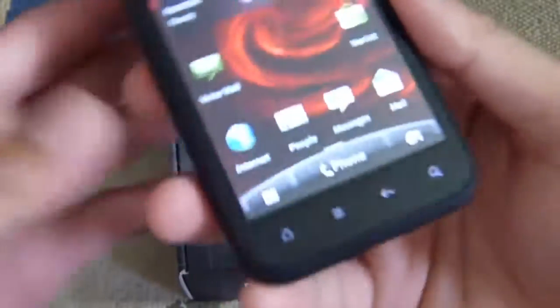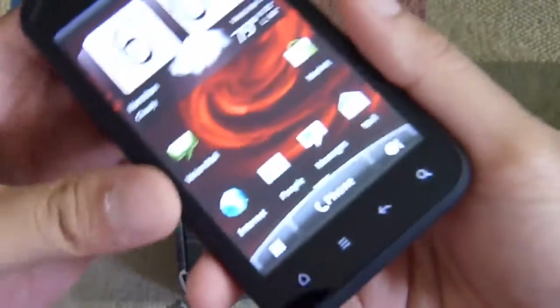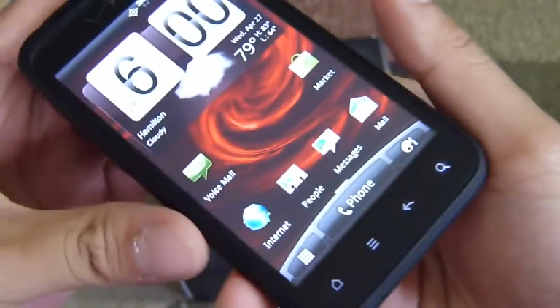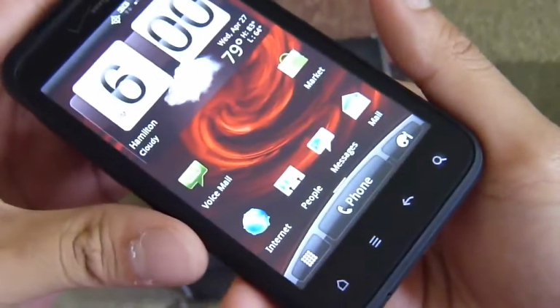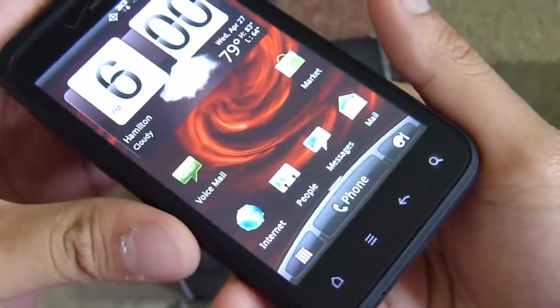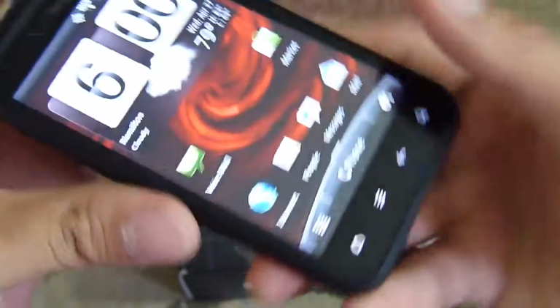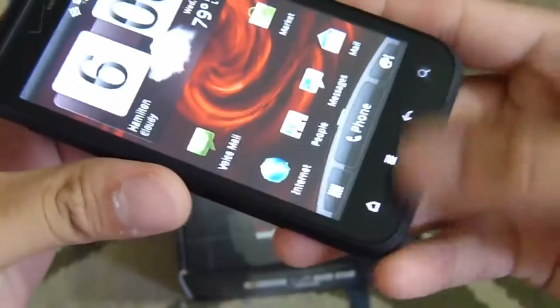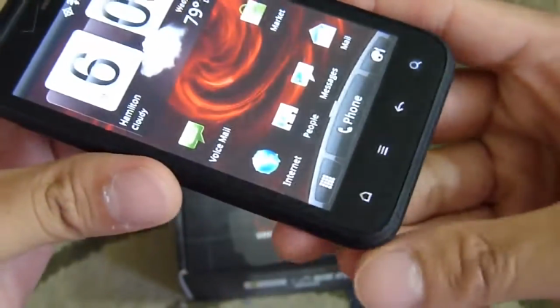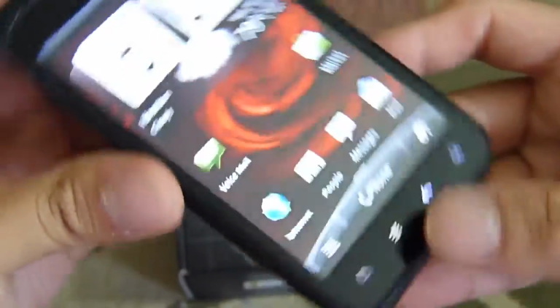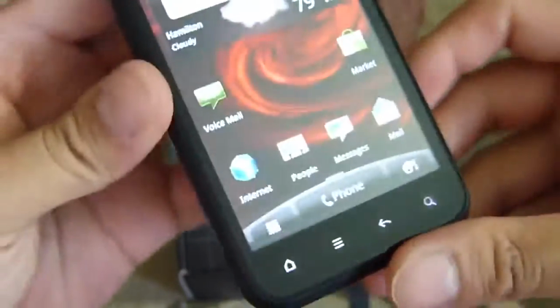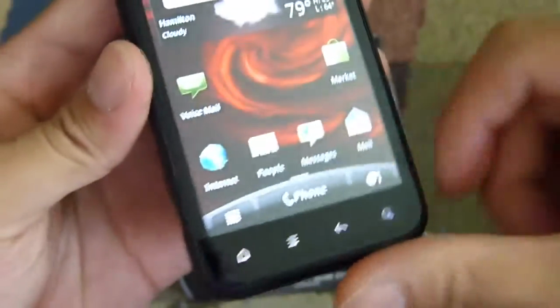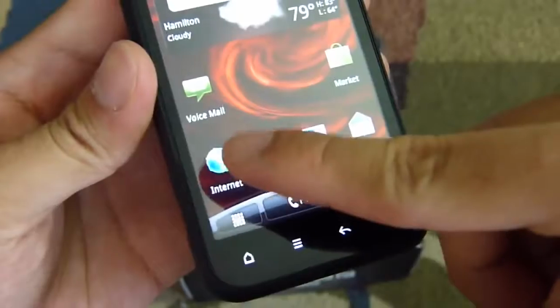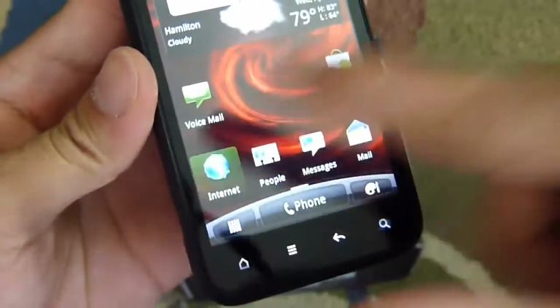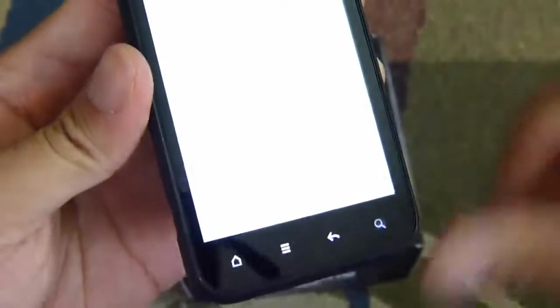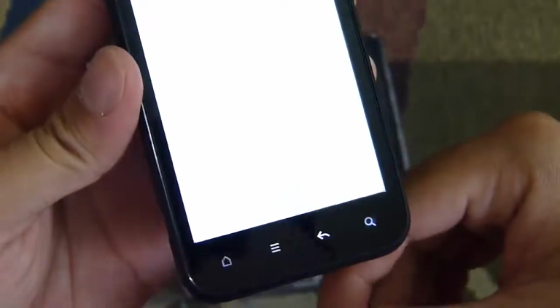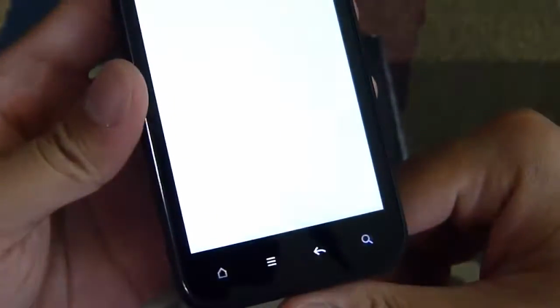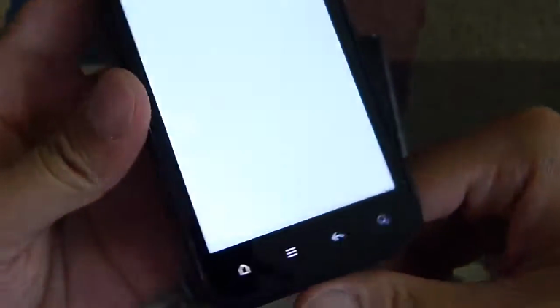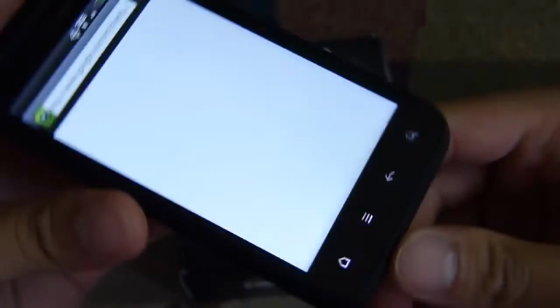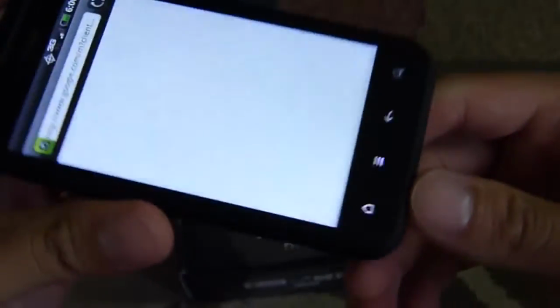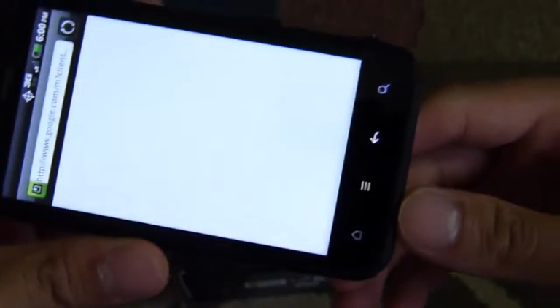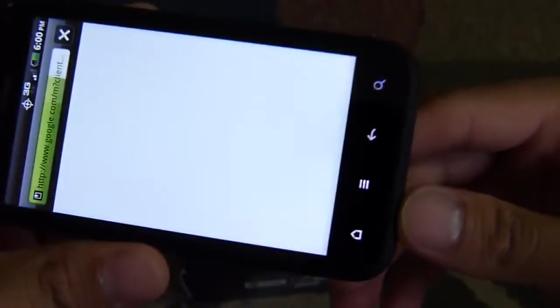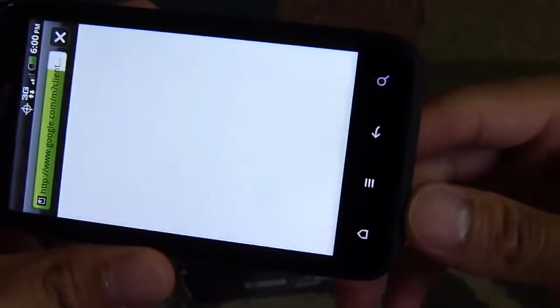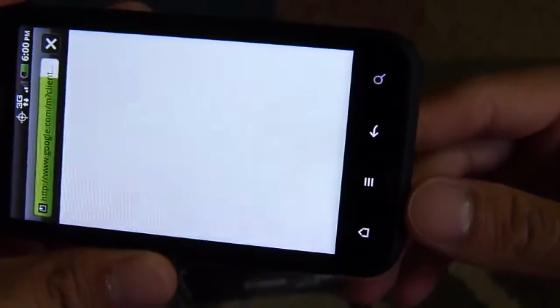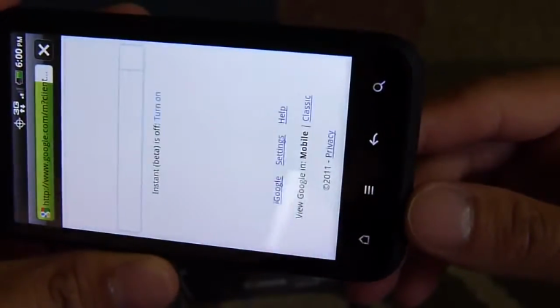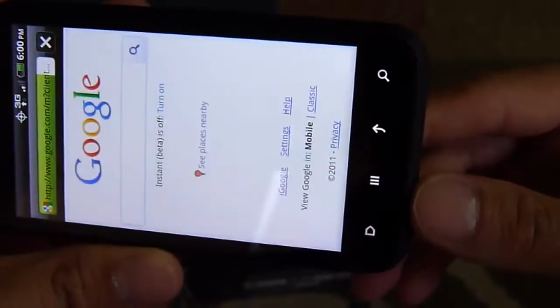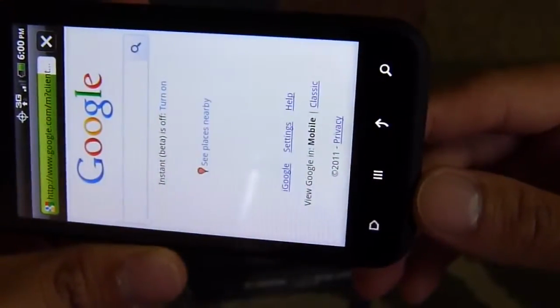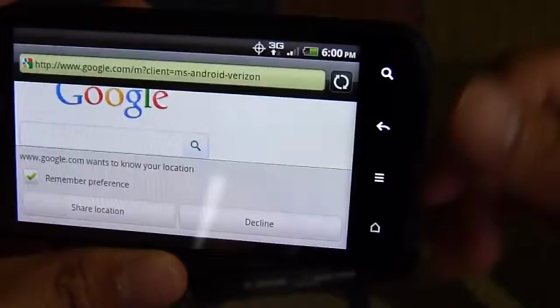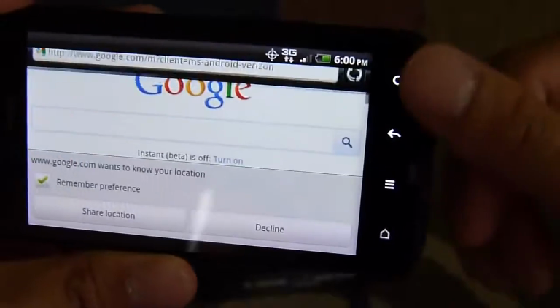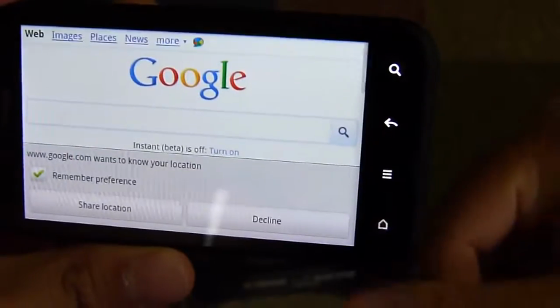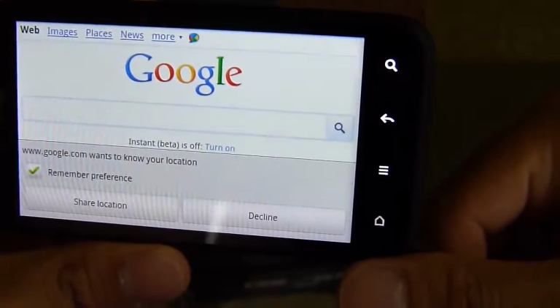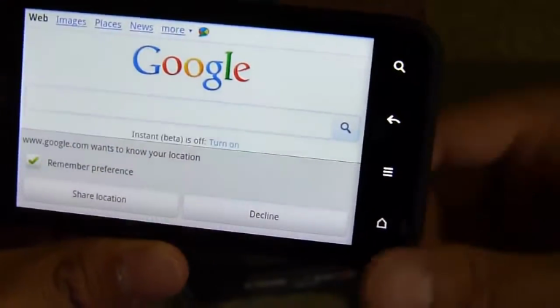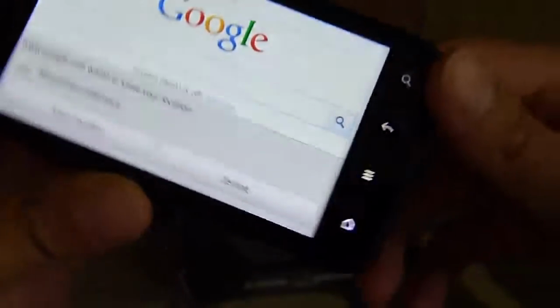One unique thing about this handset is the capacitive buttons — let's show that real quick. Launch the browser and it should automatically rotate the buttons according to the orientation. There you go, it does it right there.